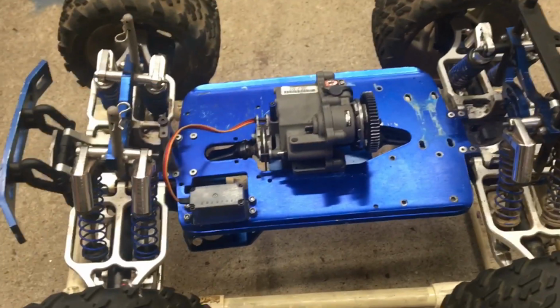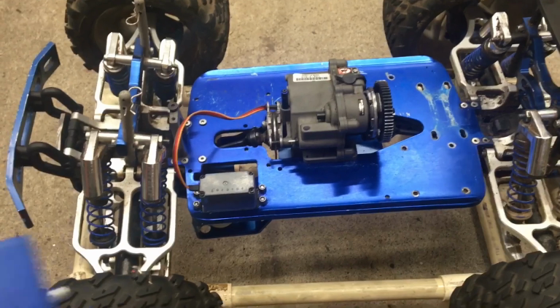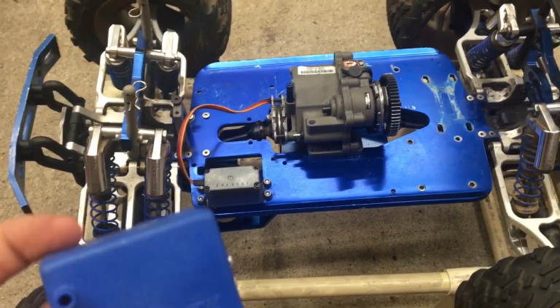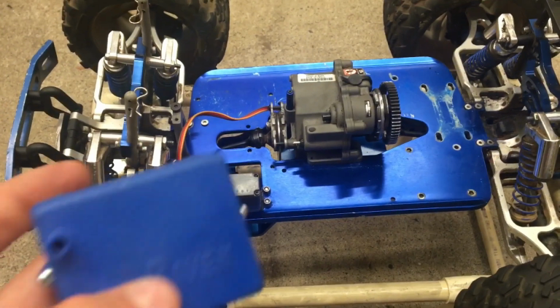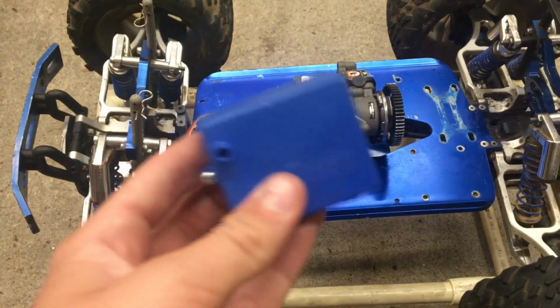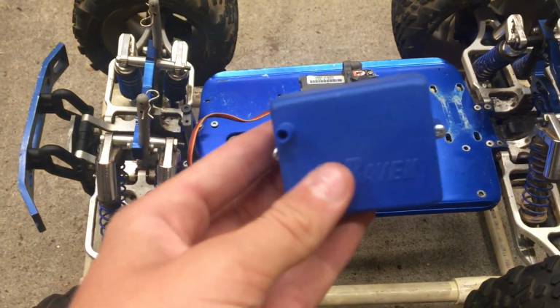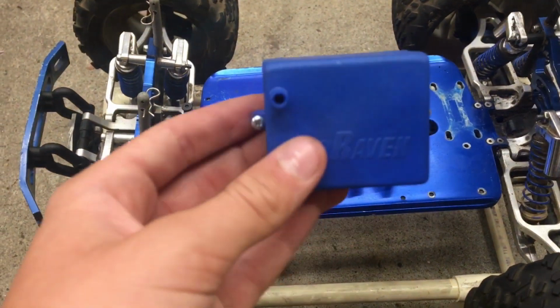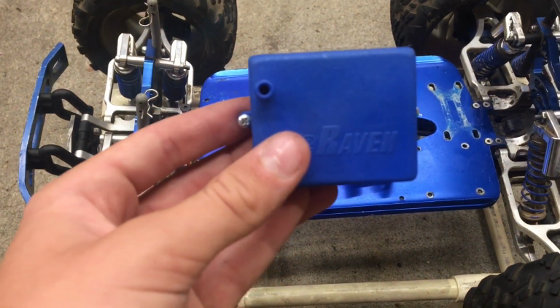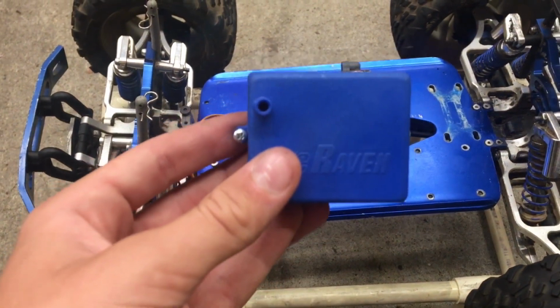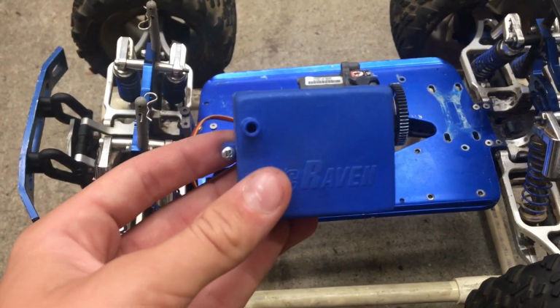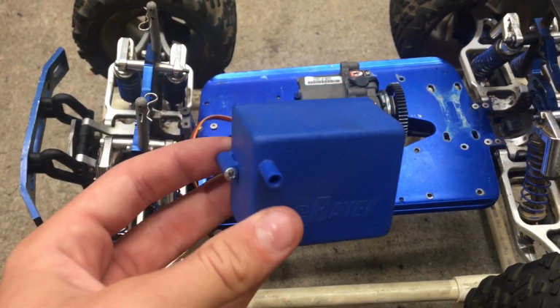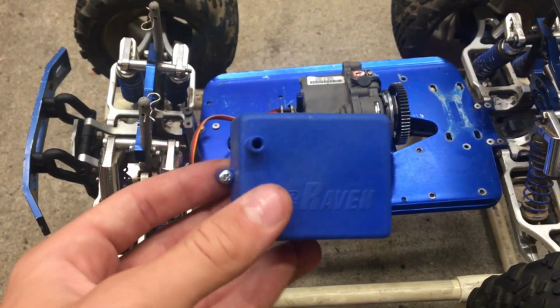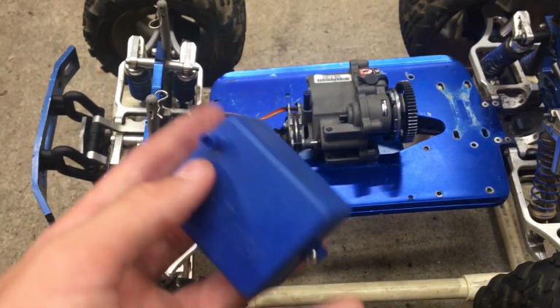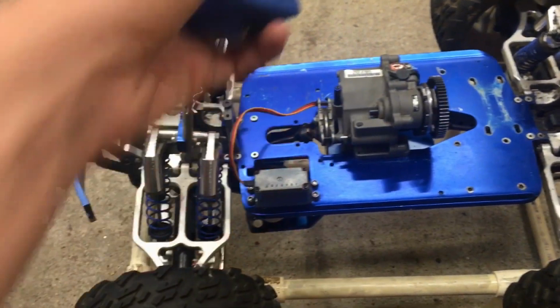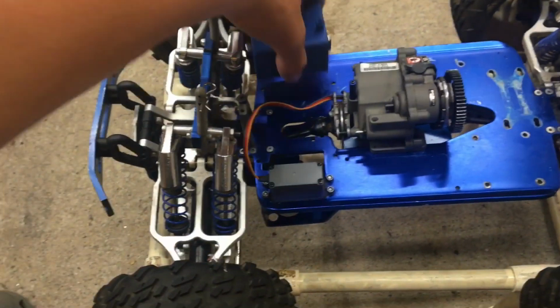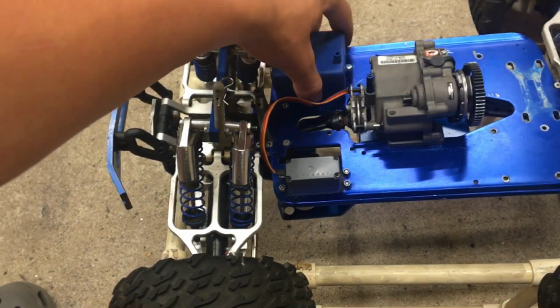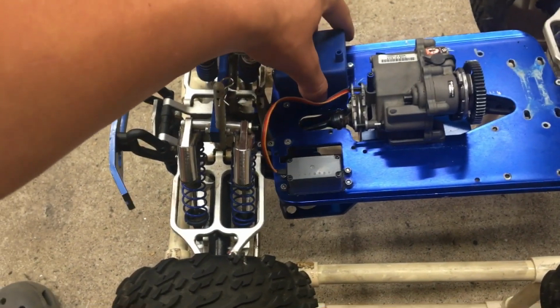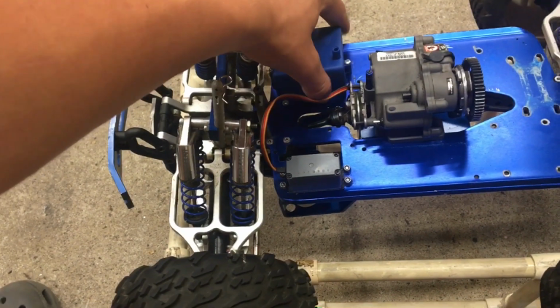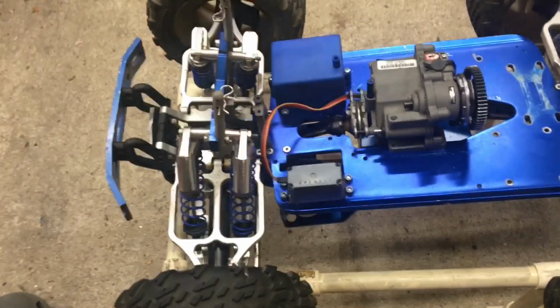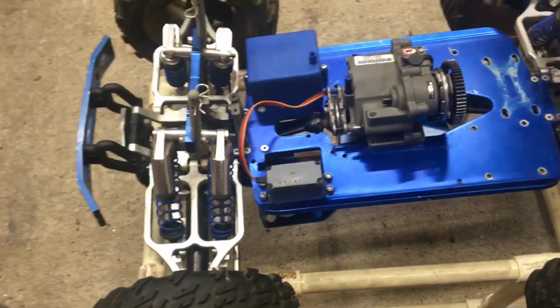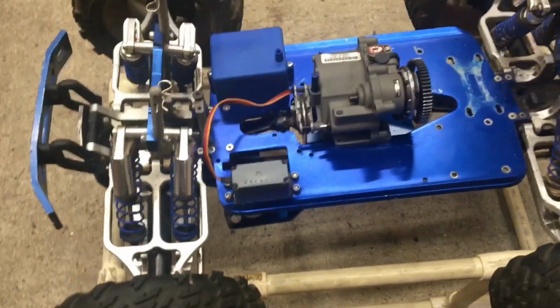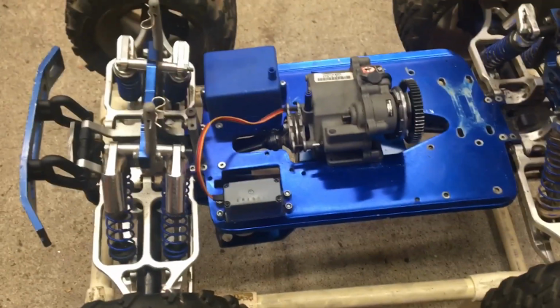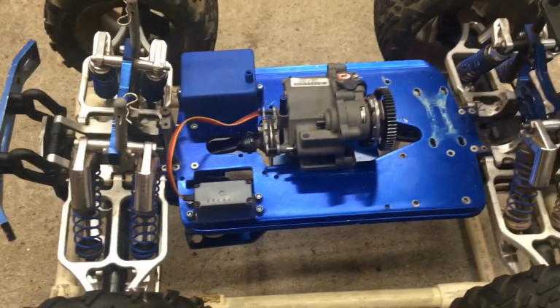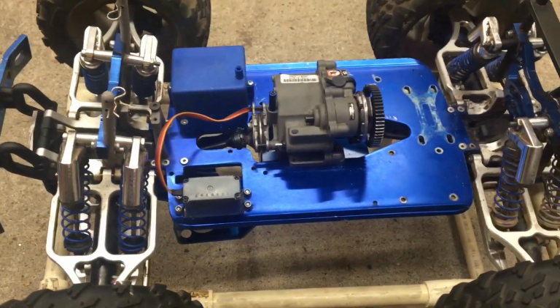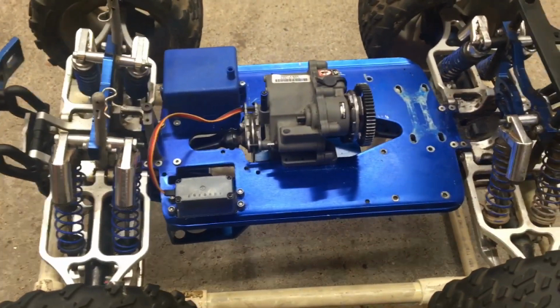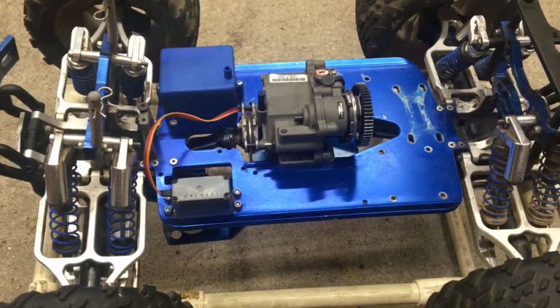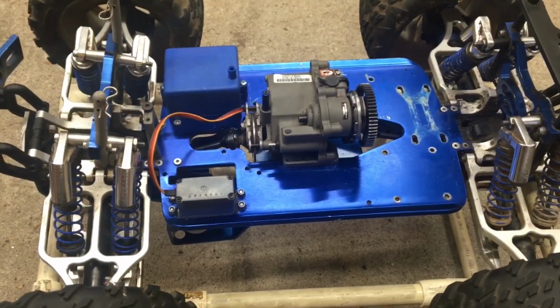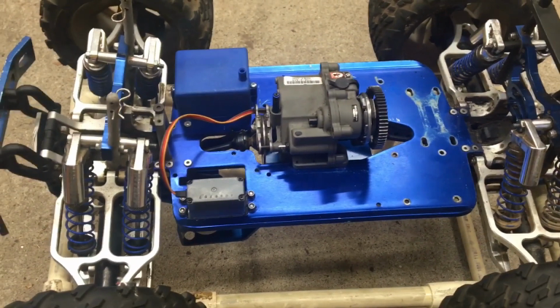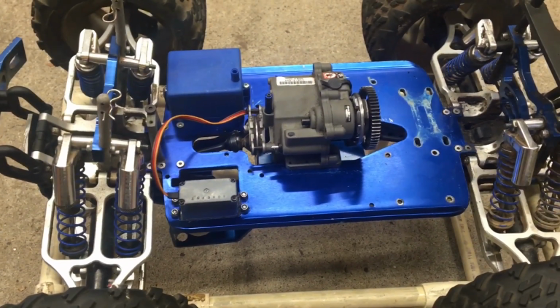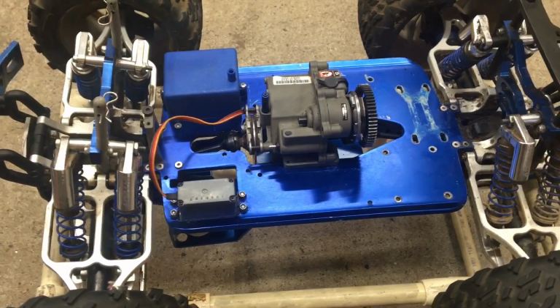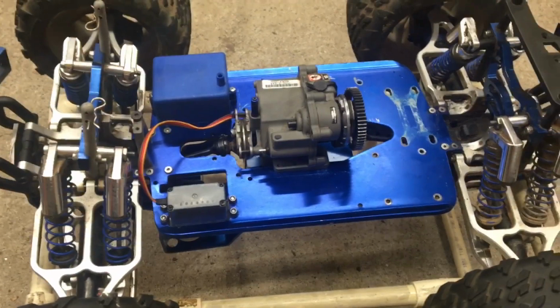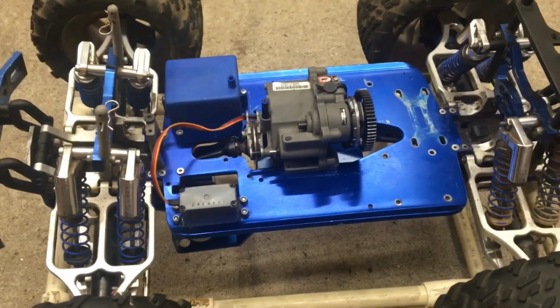First I'm going to be putting on this RC Raven receiver box right here on the chassis, because it looks a lot better than the grey one that comes on it, and this blue matches perfectly with the chassis.